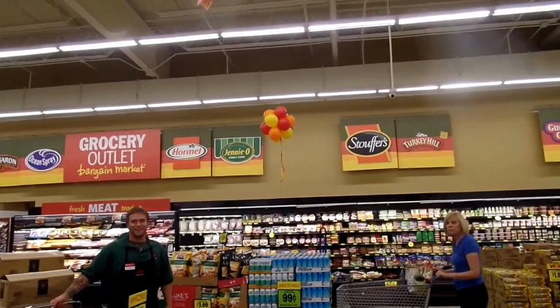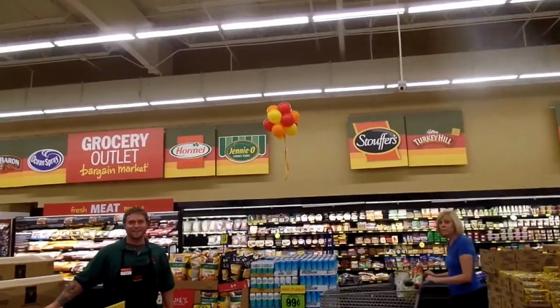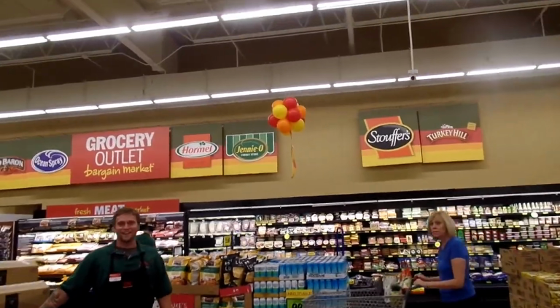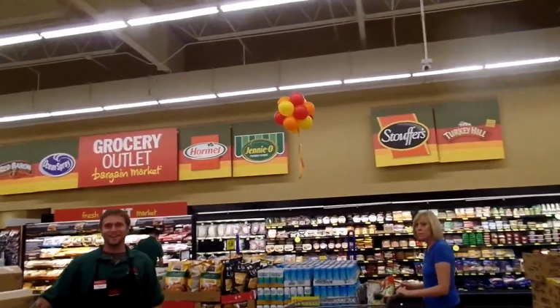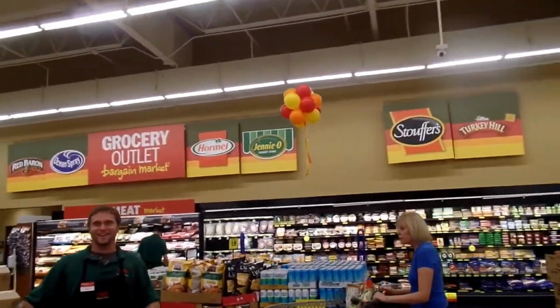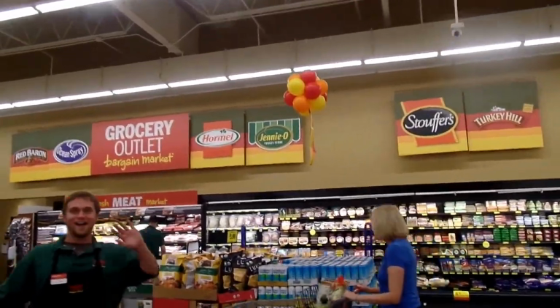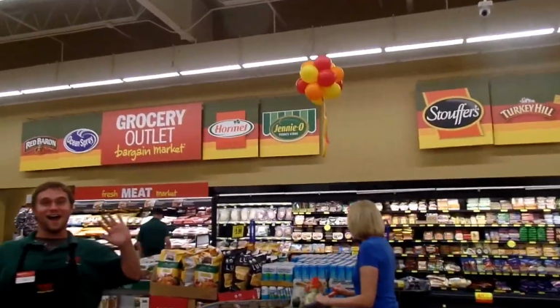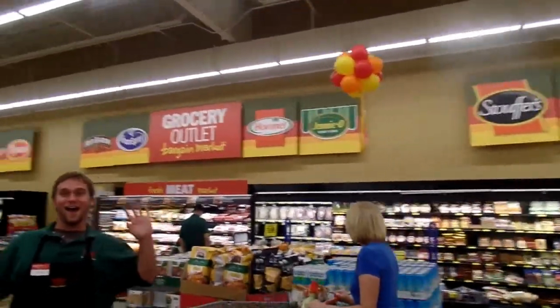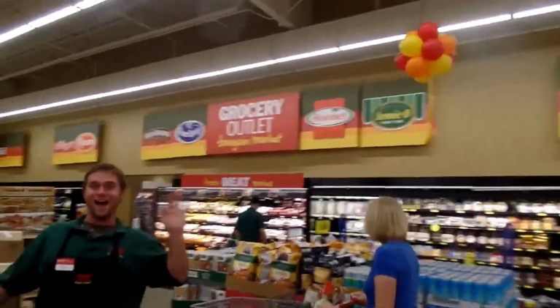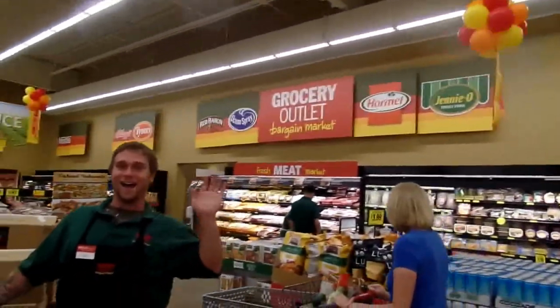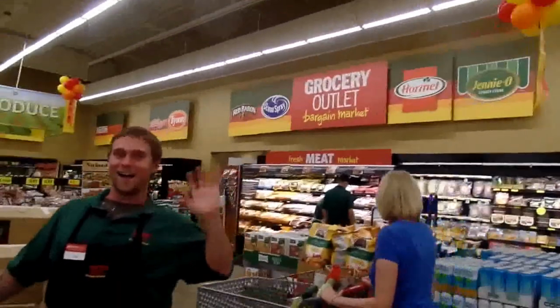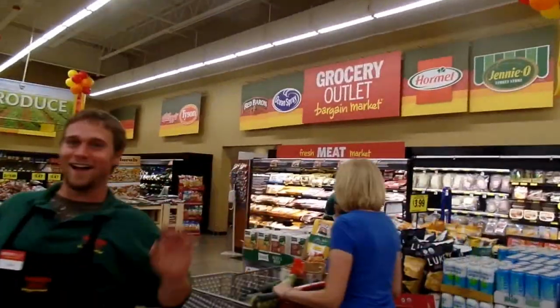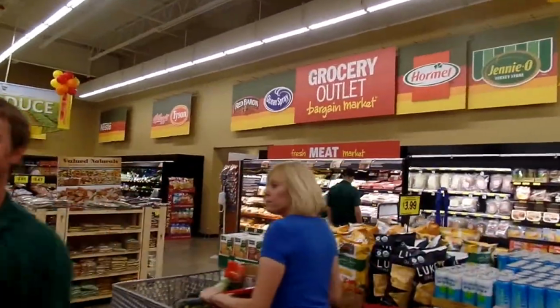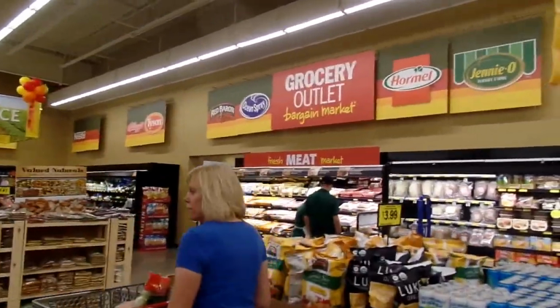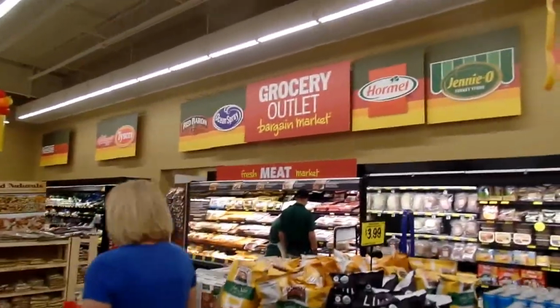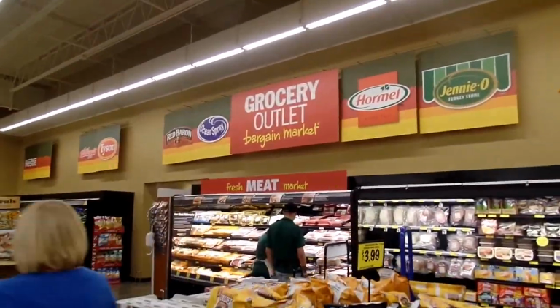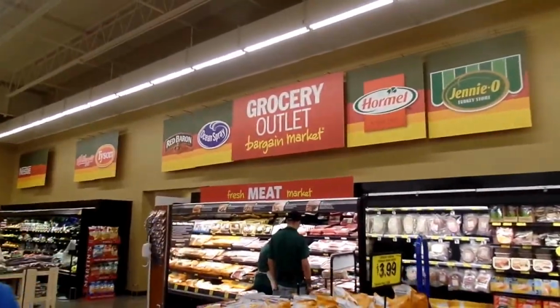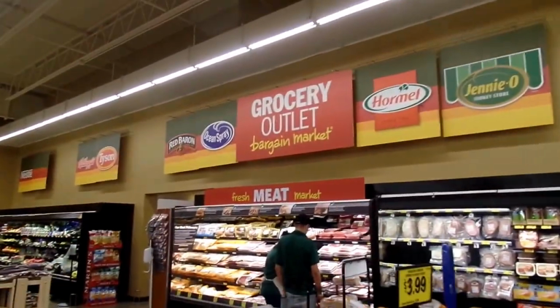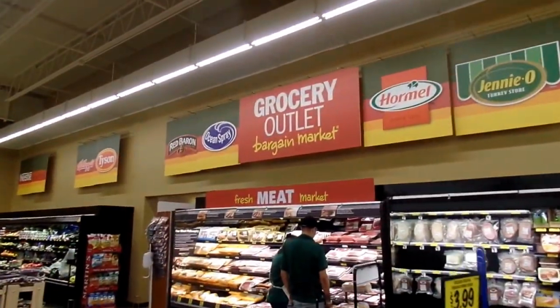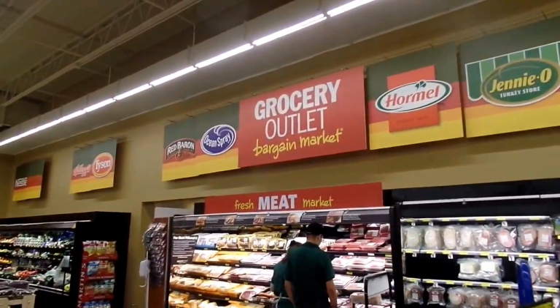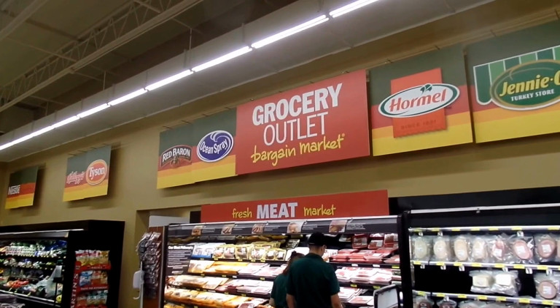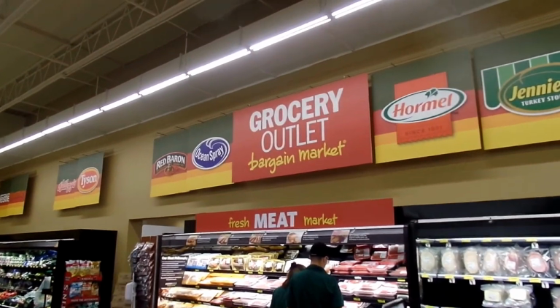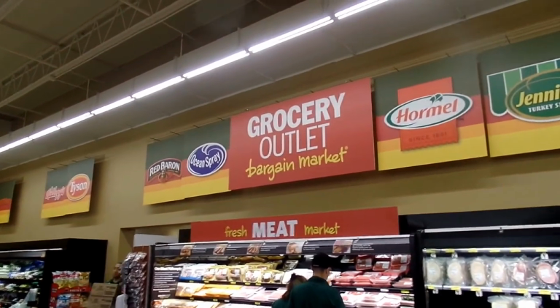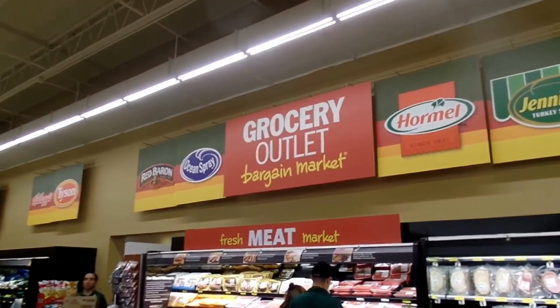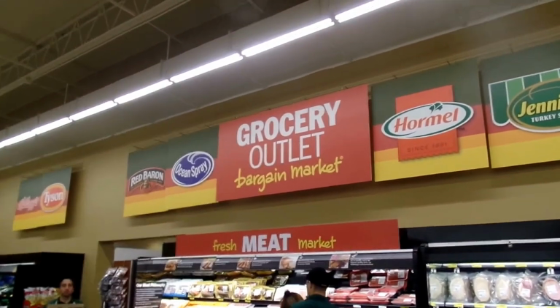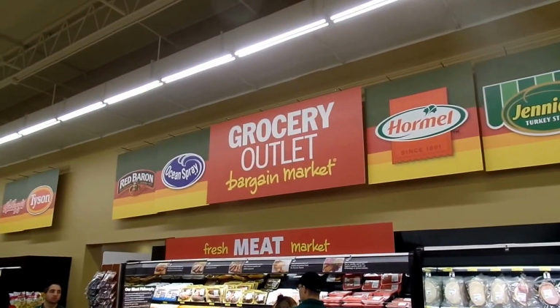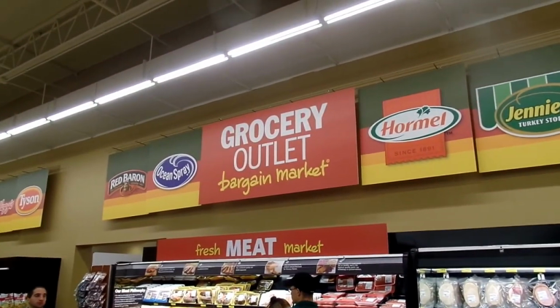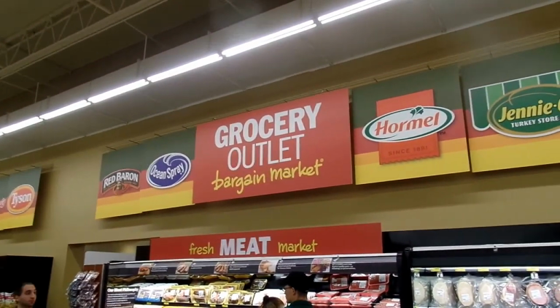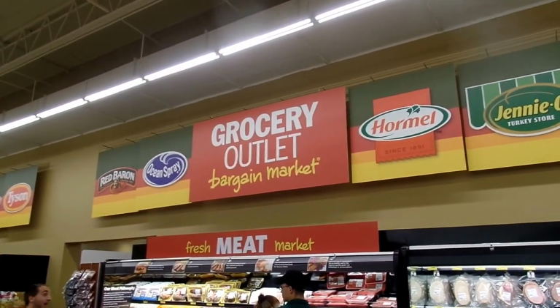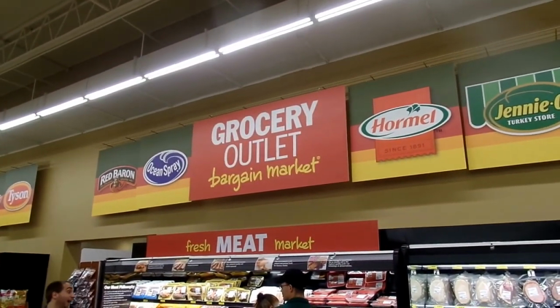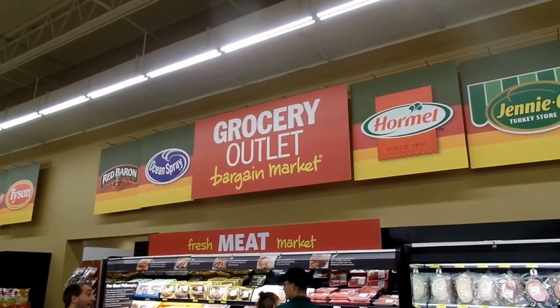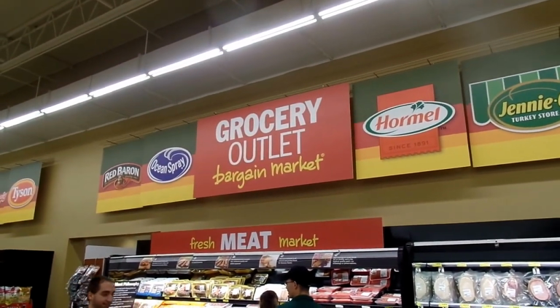It's going to go on my Grocery Outlet YouTube page. Thanks! So we're at Palmyra Grocery Outlet, Palmyra, Pennsylvania. Come in and check us out.